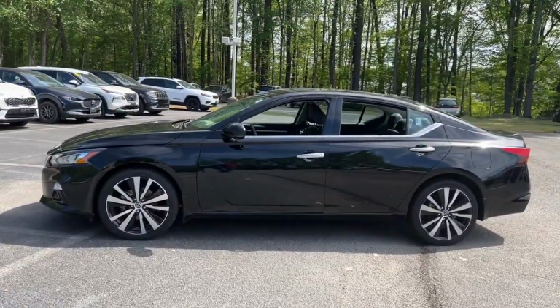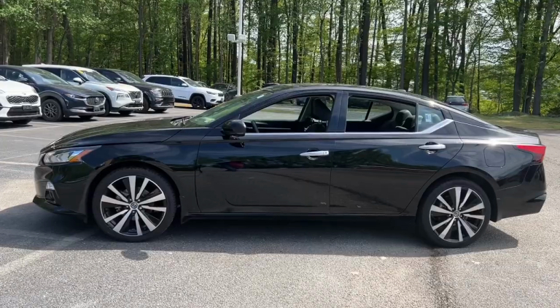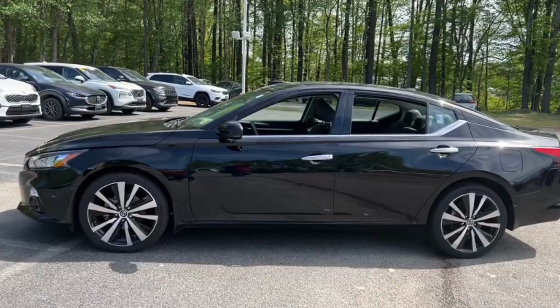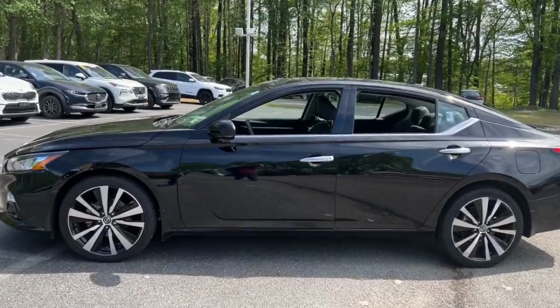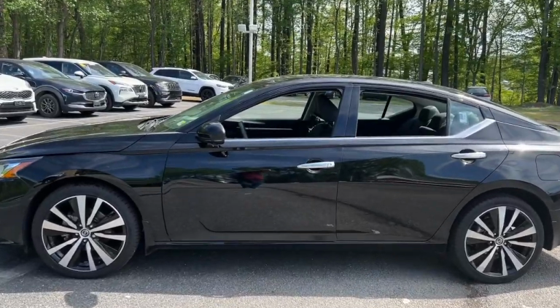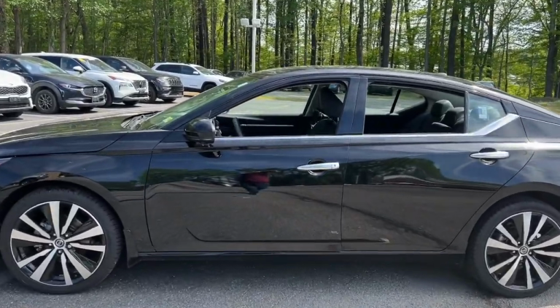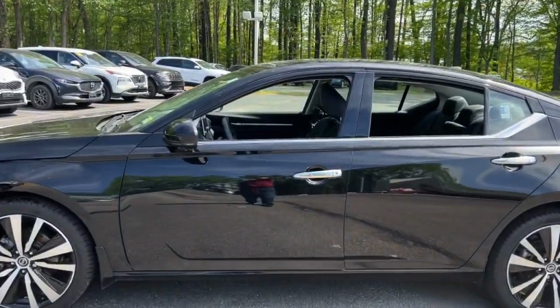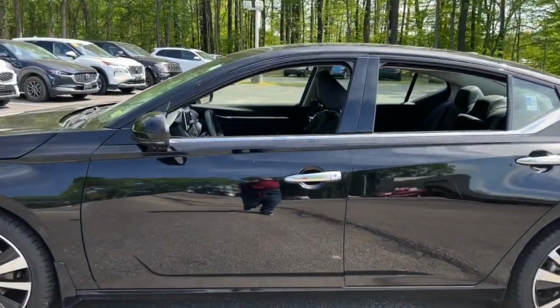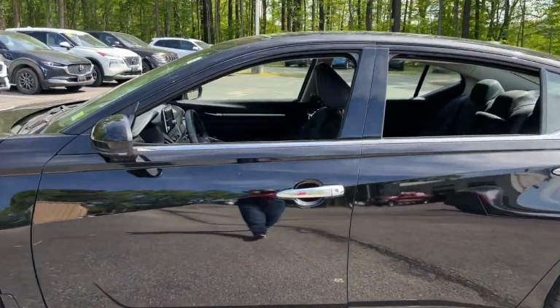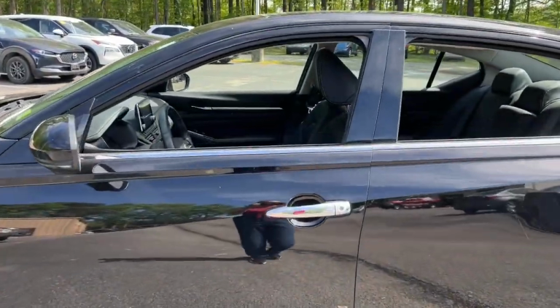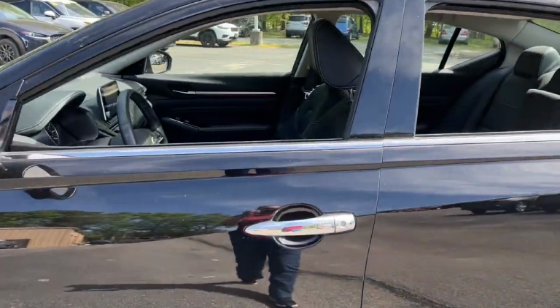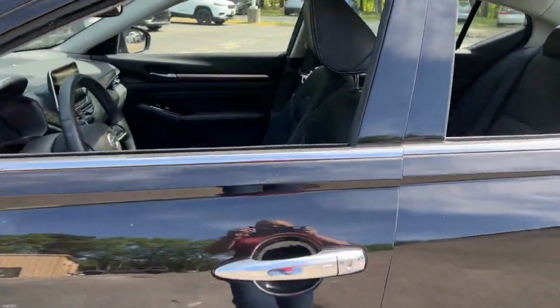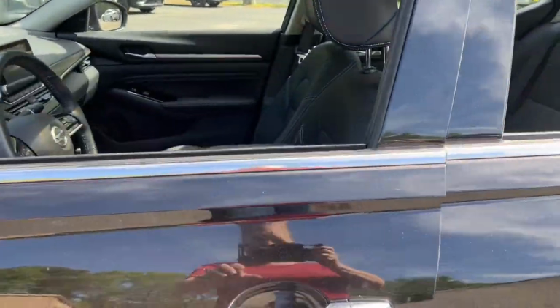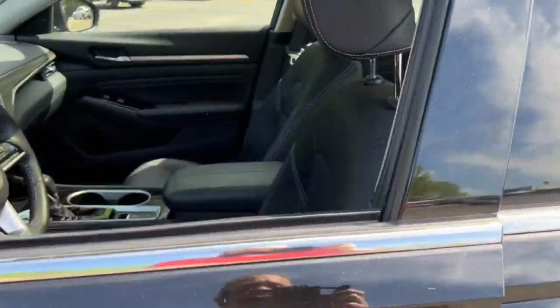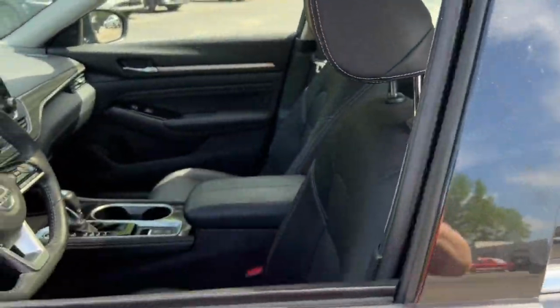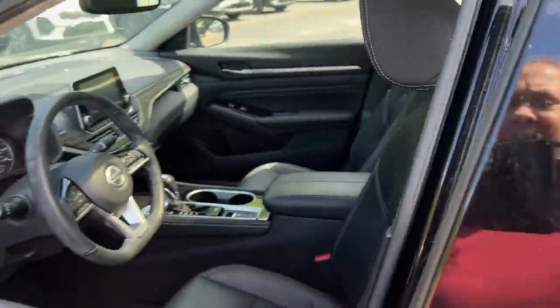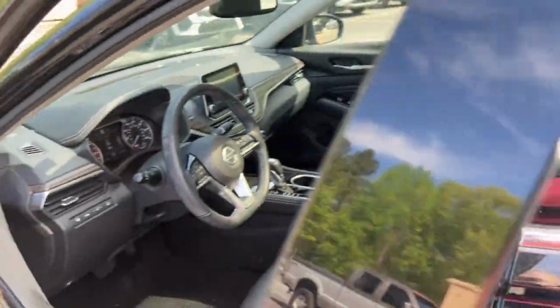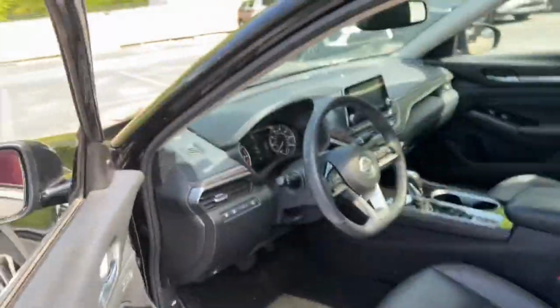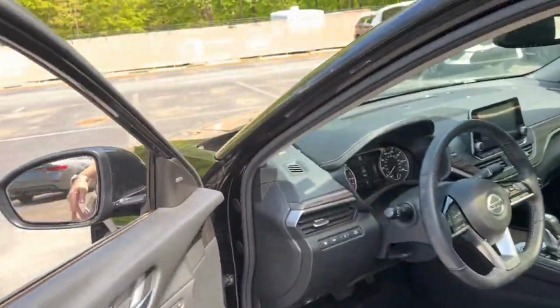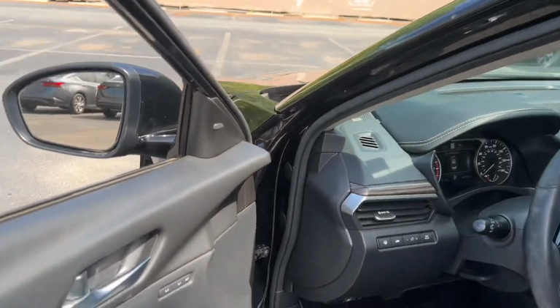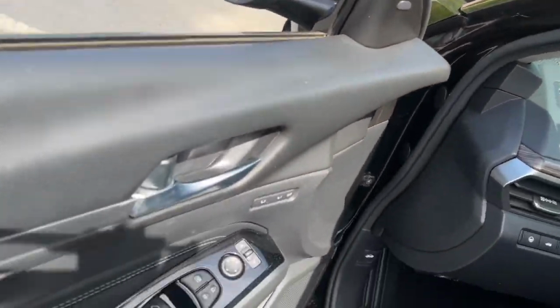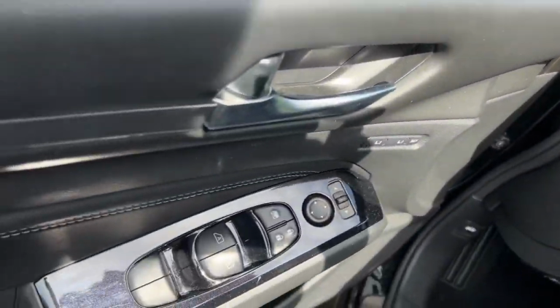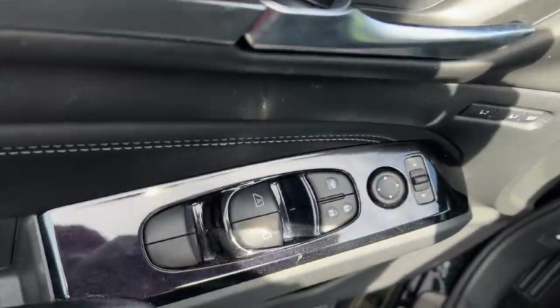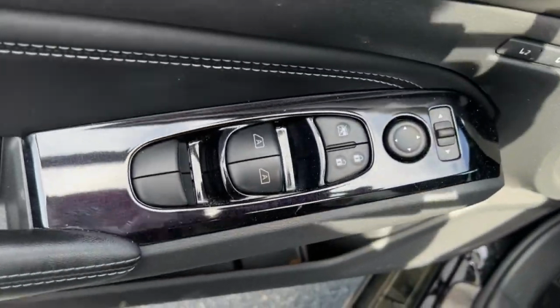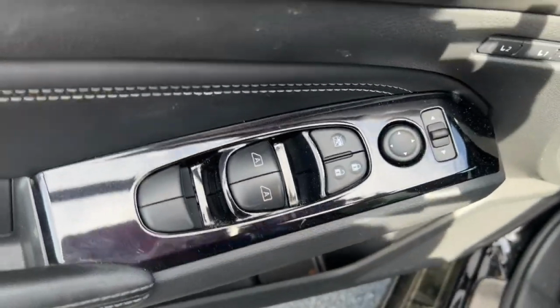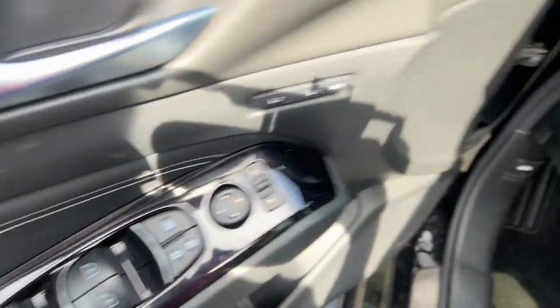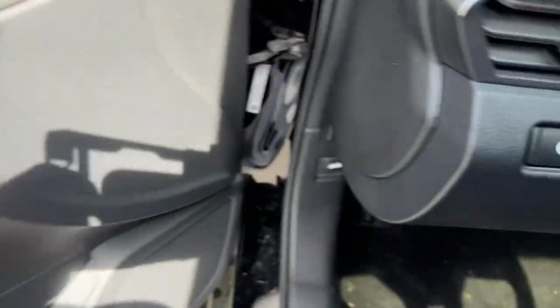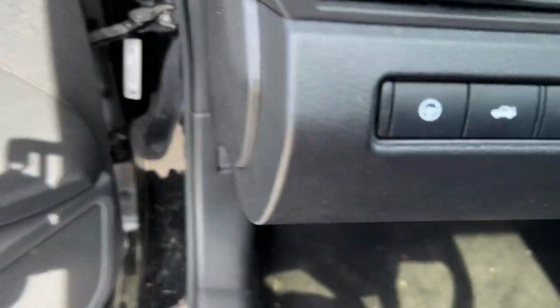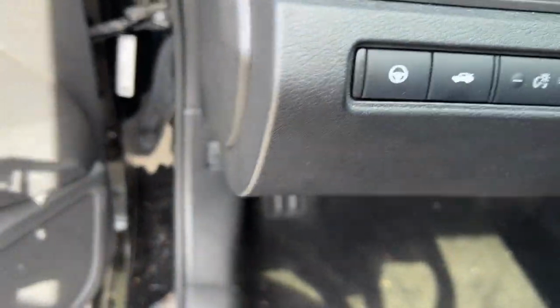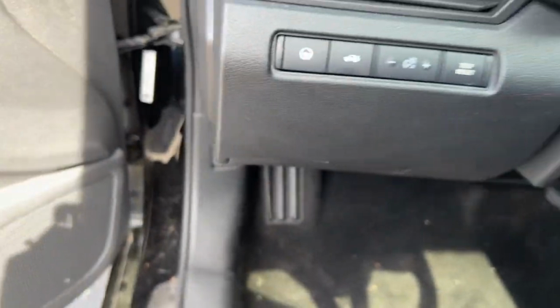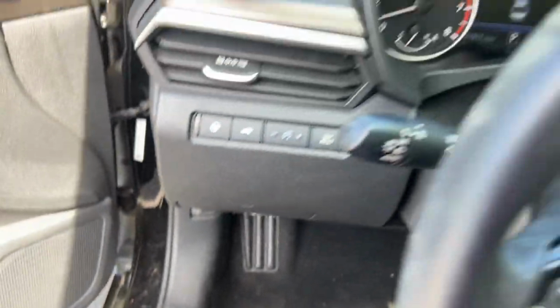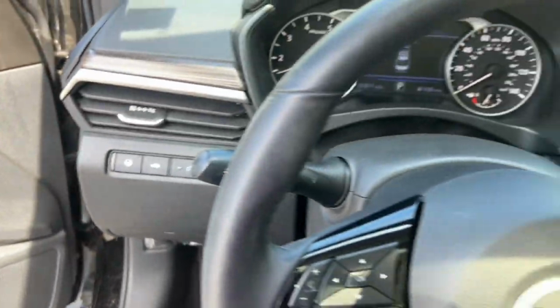Spacious comfort, active safety and infotainment tech, available all-wheel drive, and athletic performance set this family-friendly midsize sedan apart from the competition.